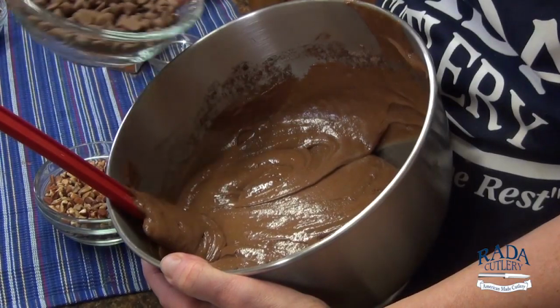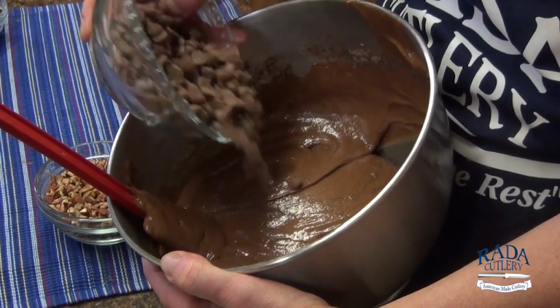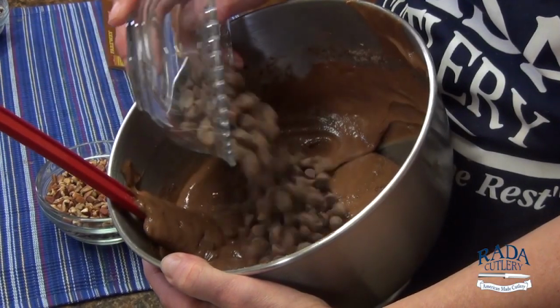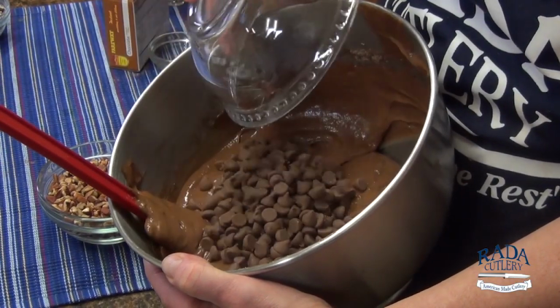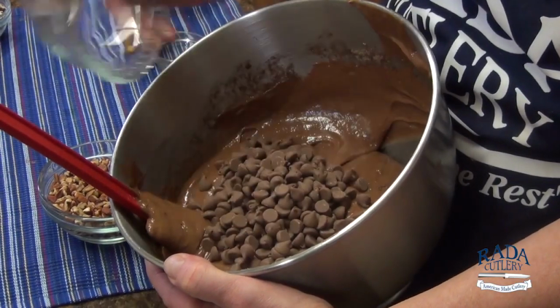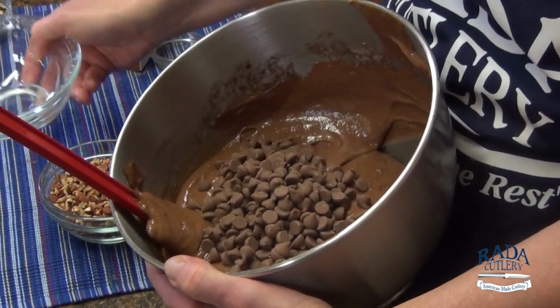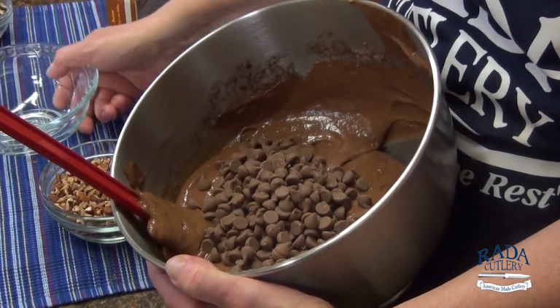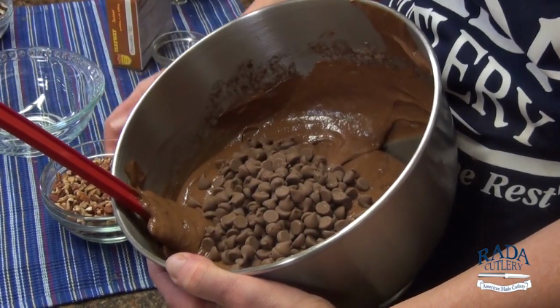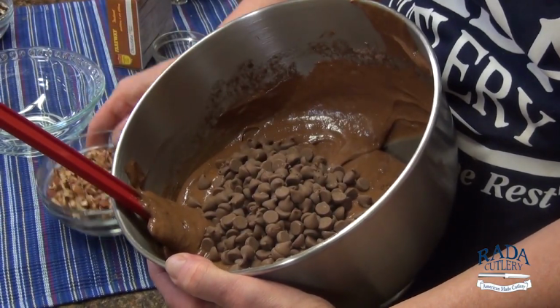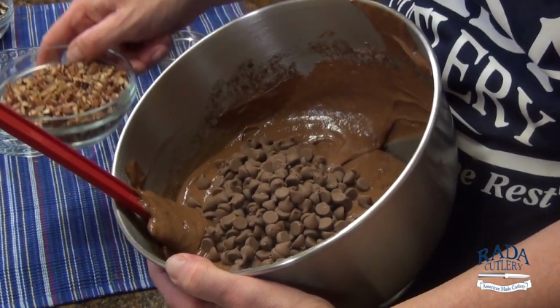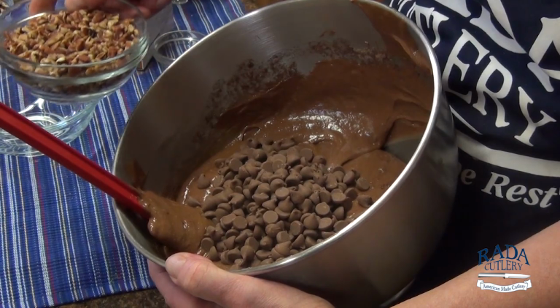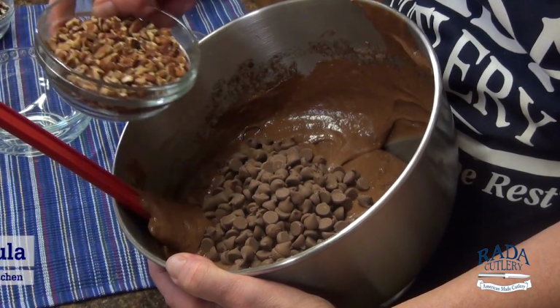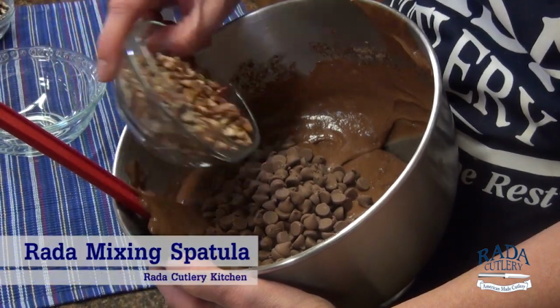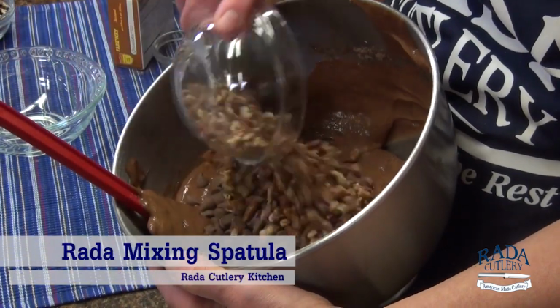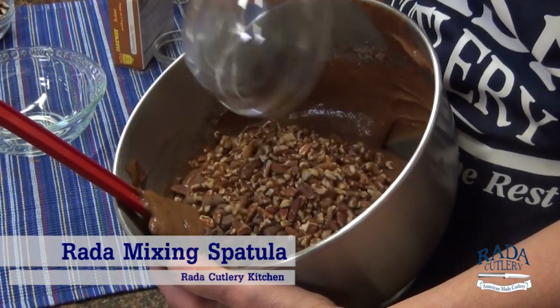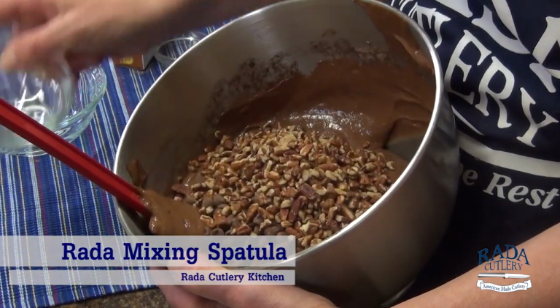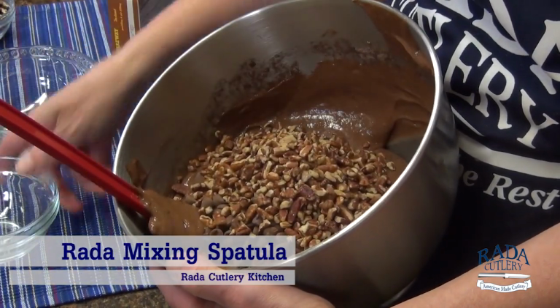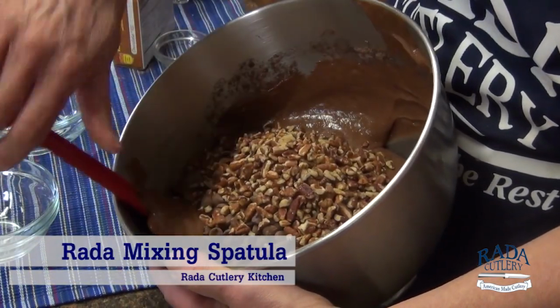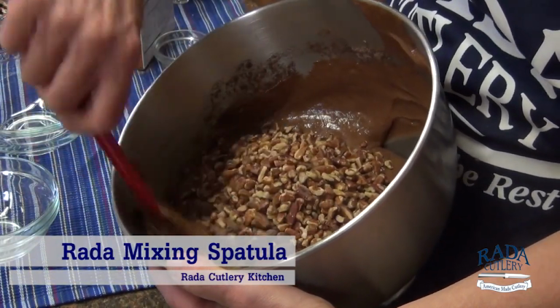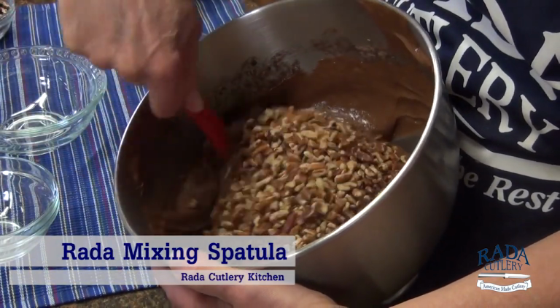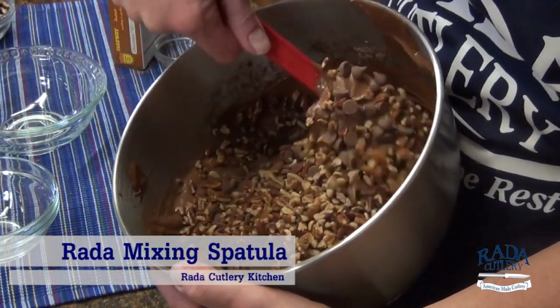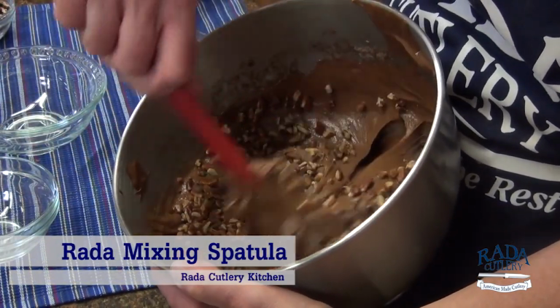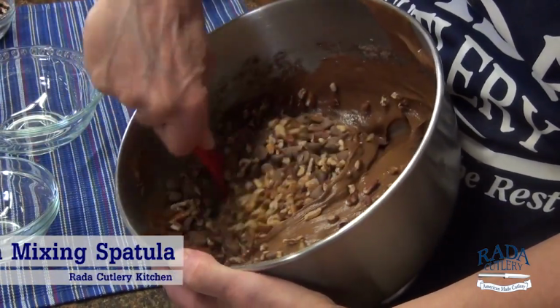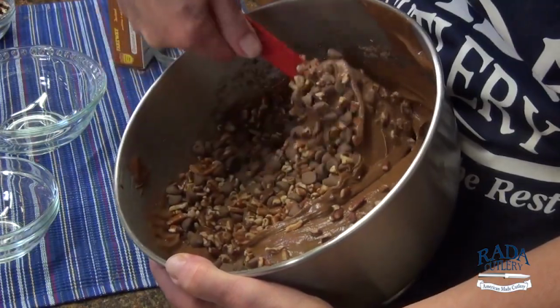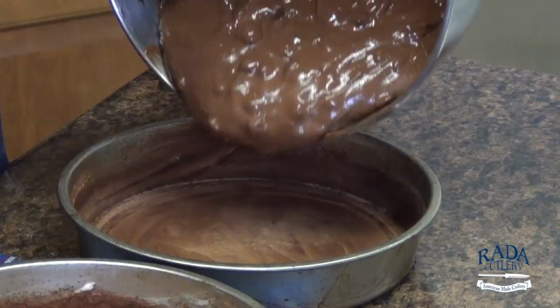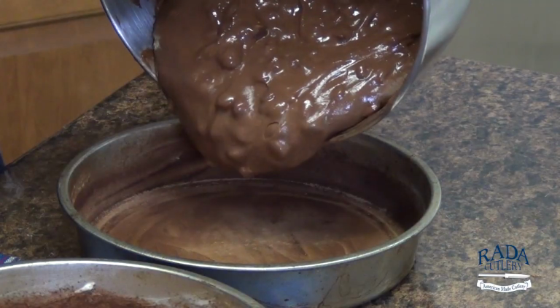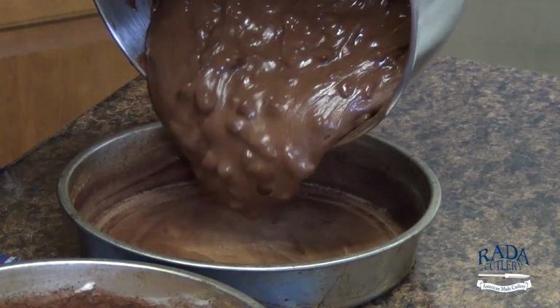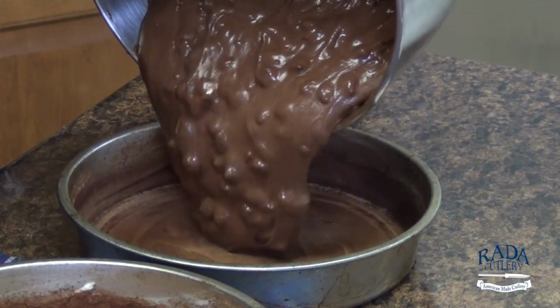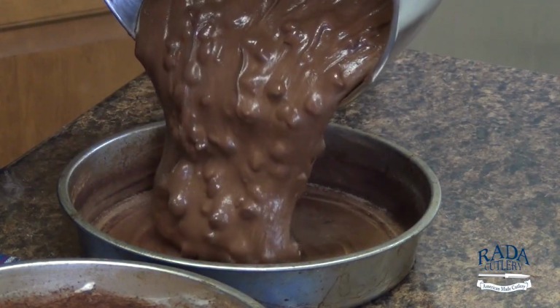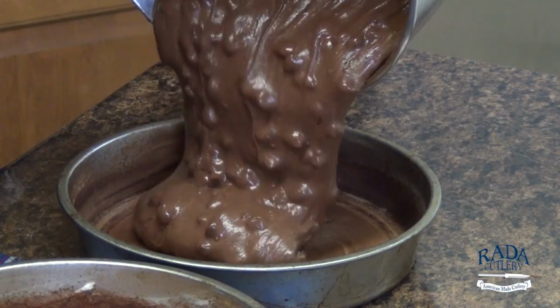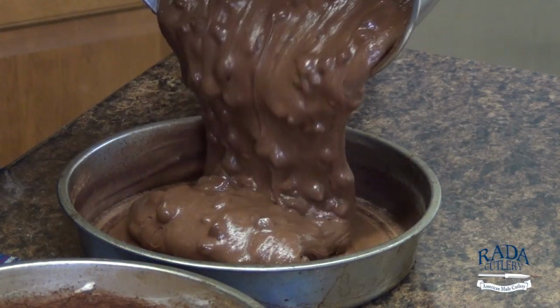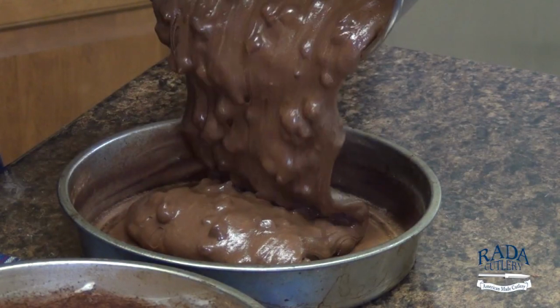Fold in one package of semi-sweet chocolate morsels and one cup of chopped pecans. Pour the batter into the prepared pans.